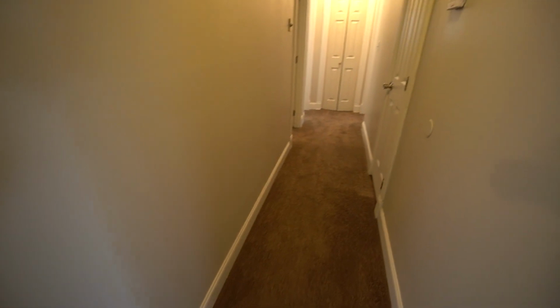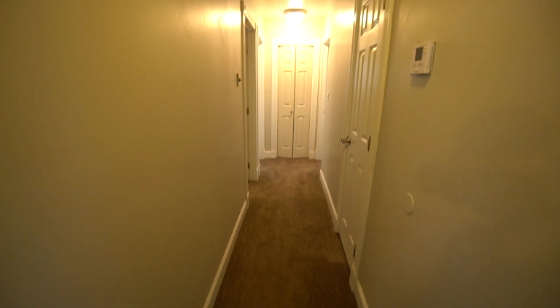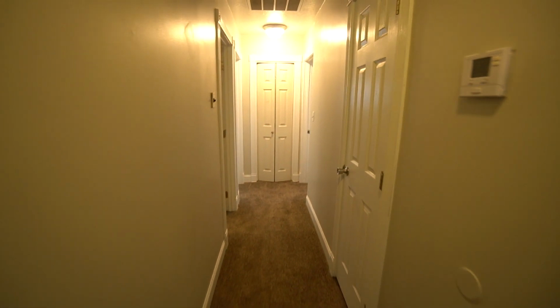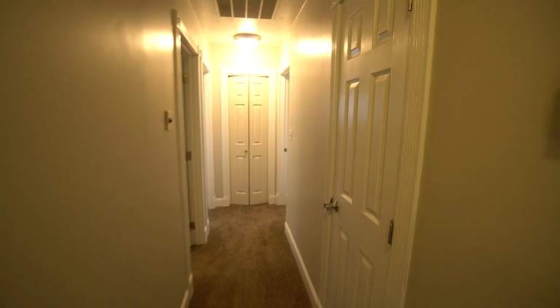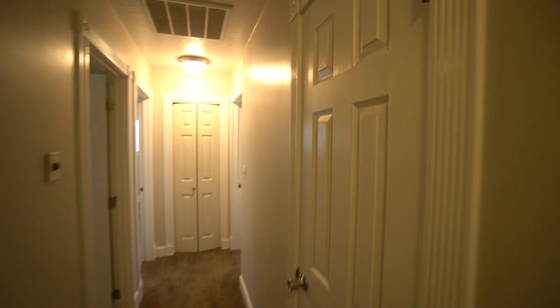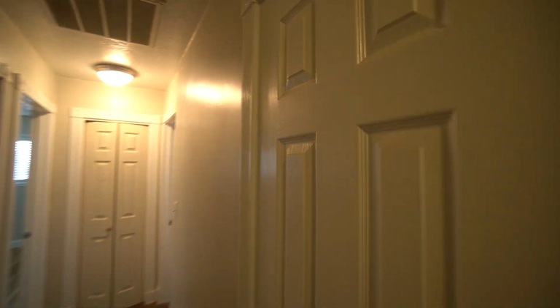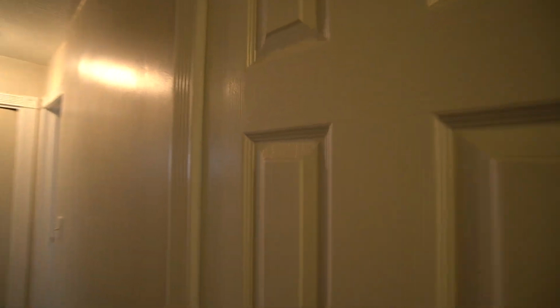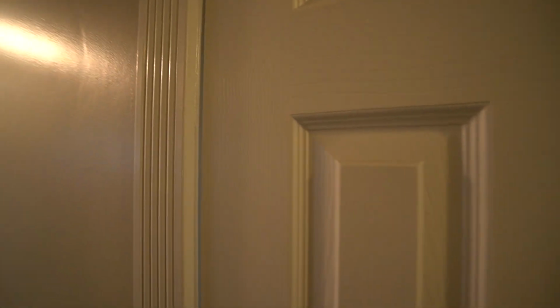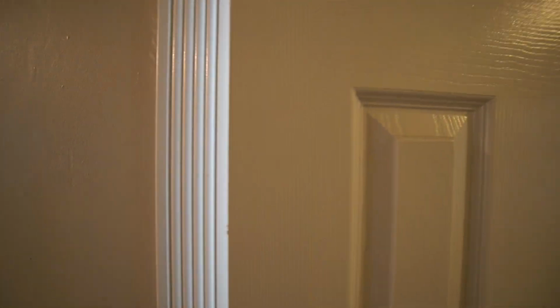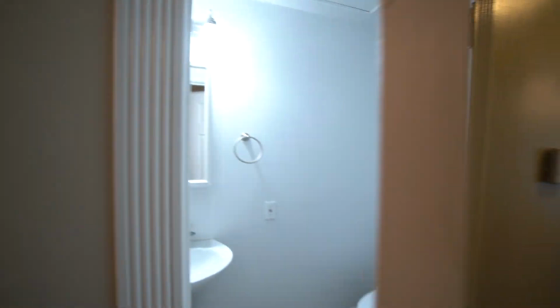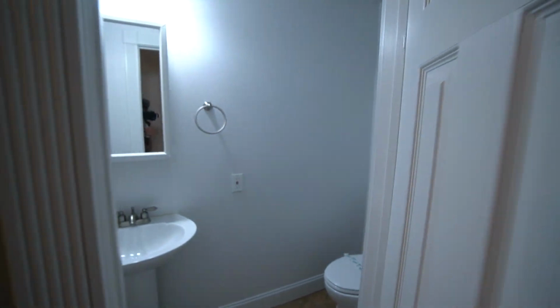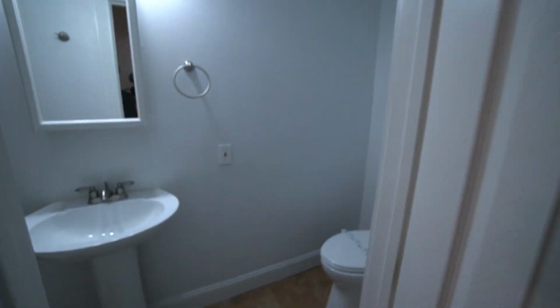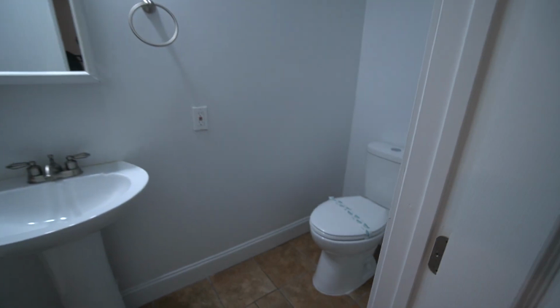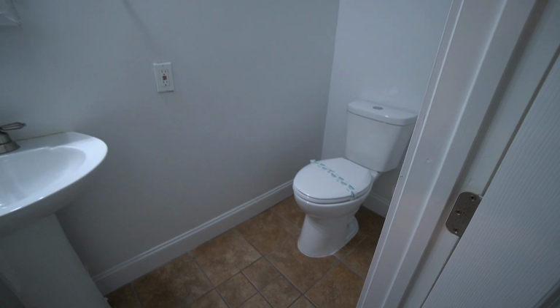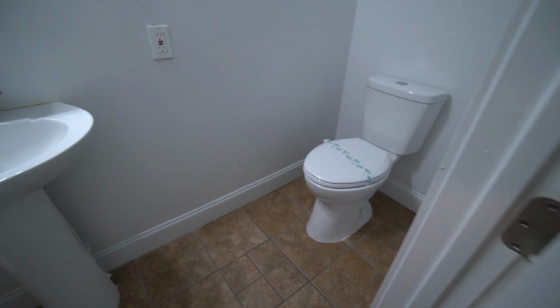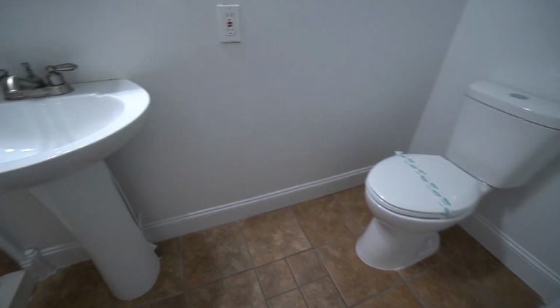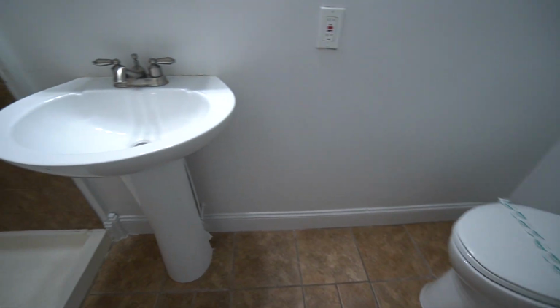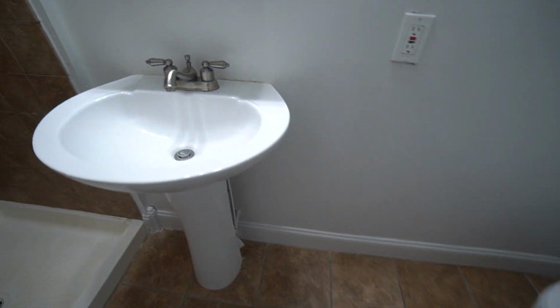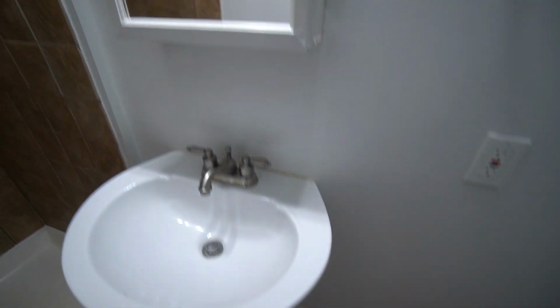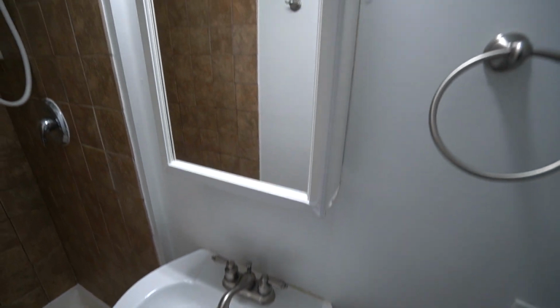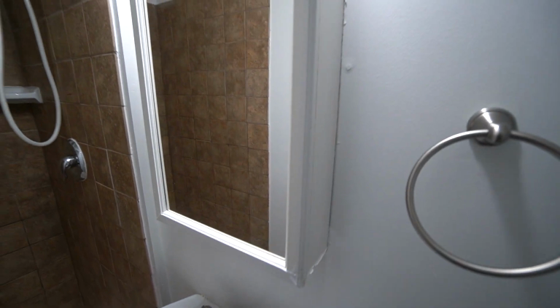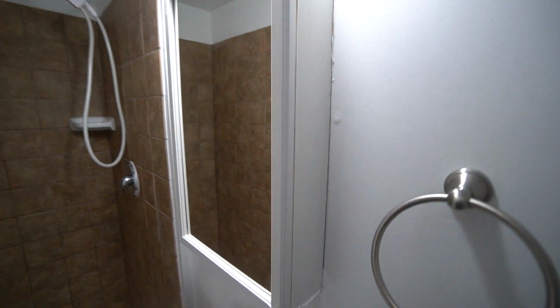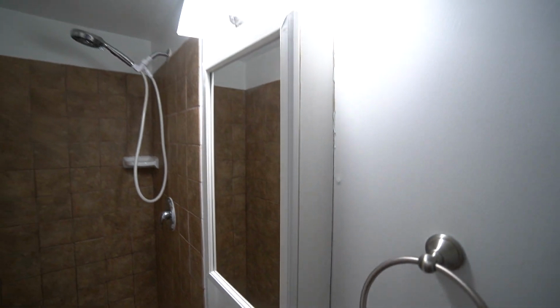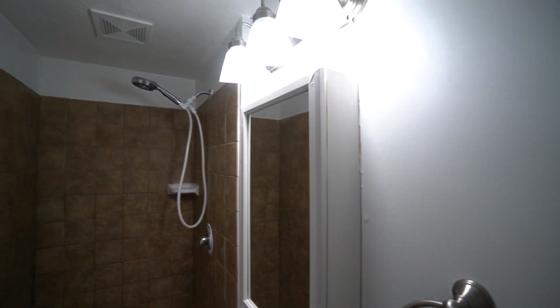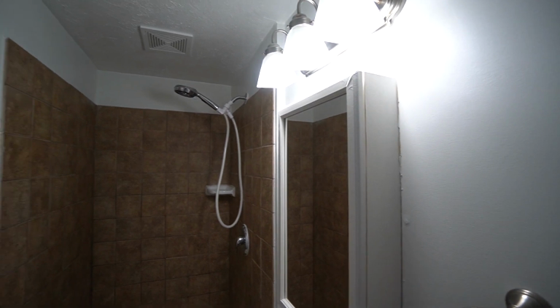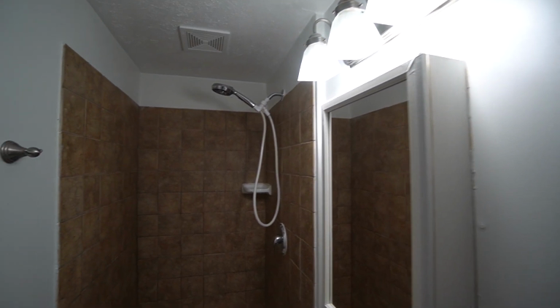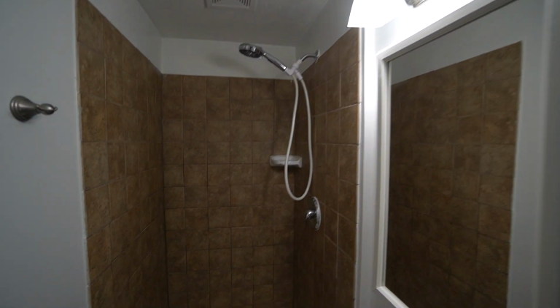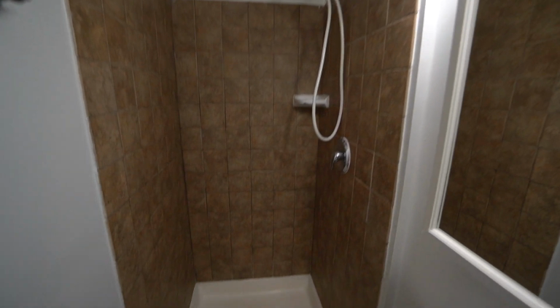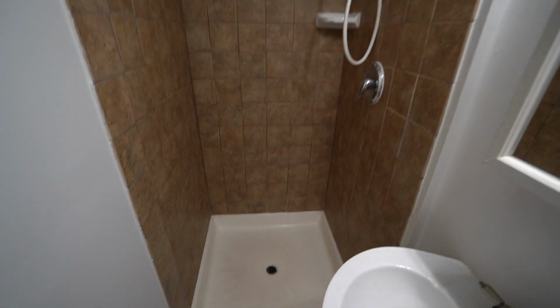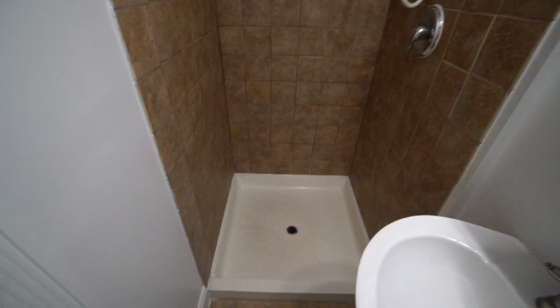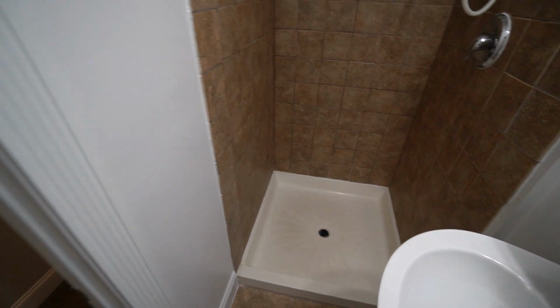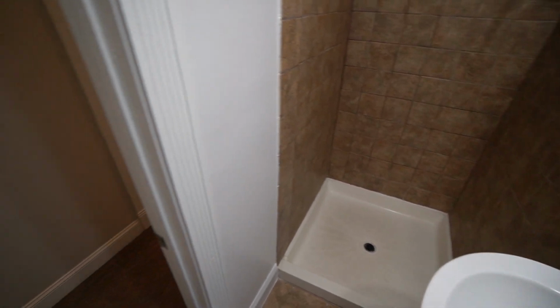As we come down this hallway, off to the right we have our first bathroom. You have your toilet on that side, a nice sink, and a medicine cabinet mirror with some good lighting up above it, and a nice stand-up shower.